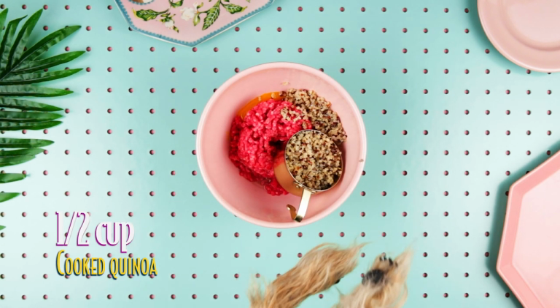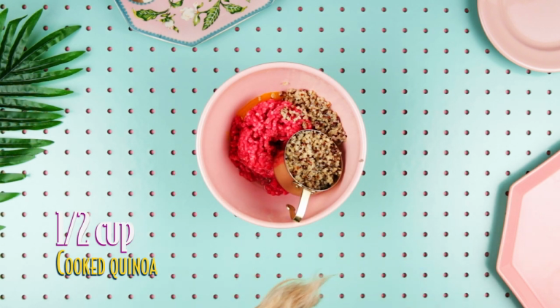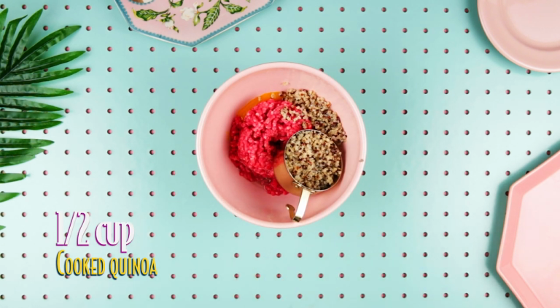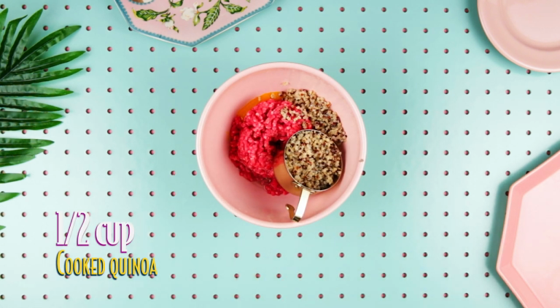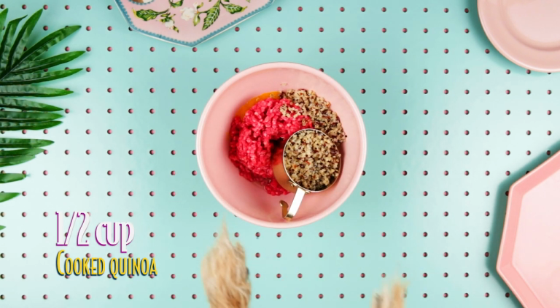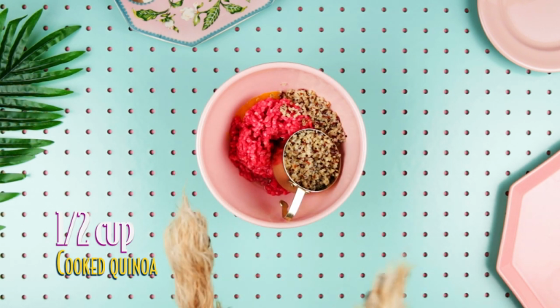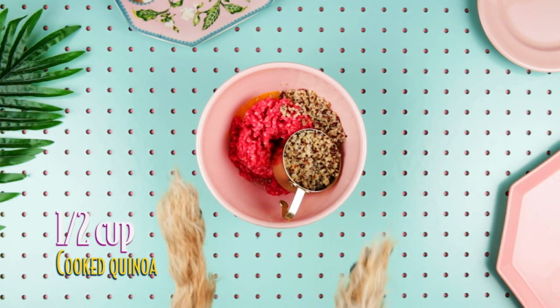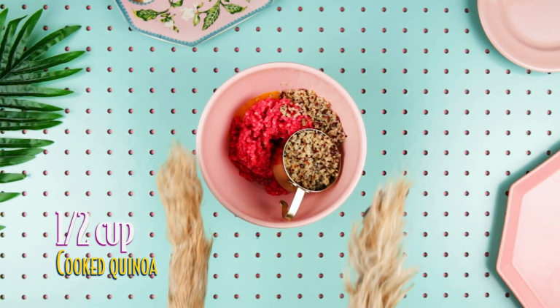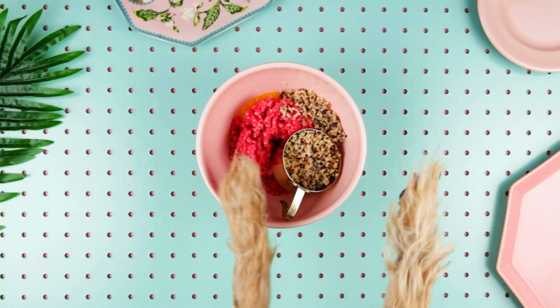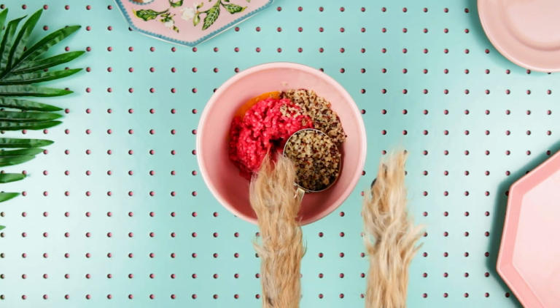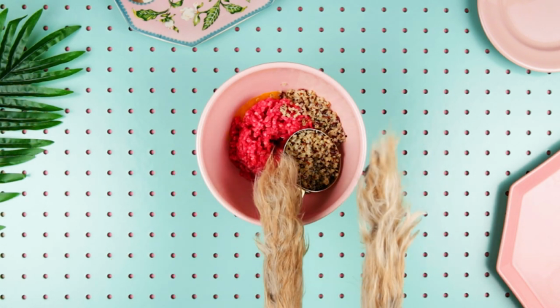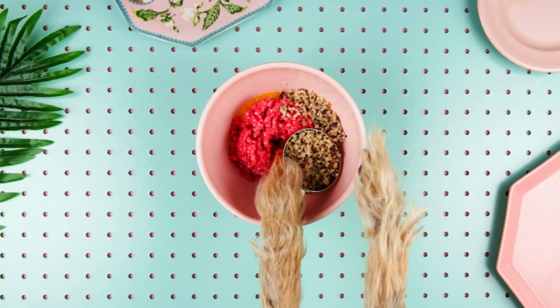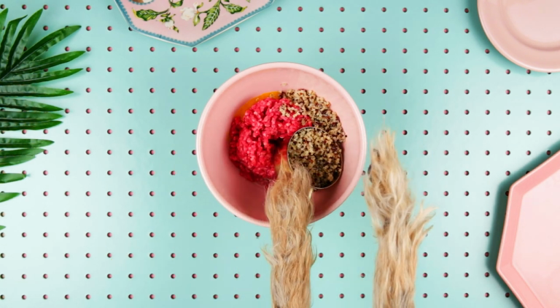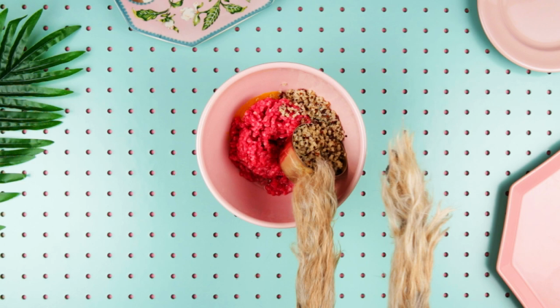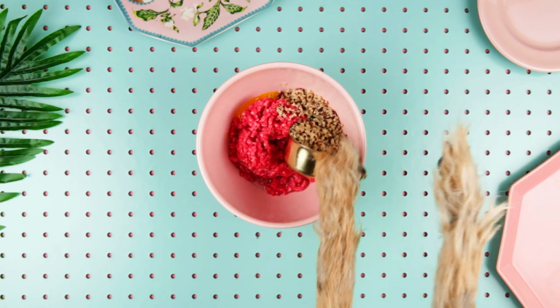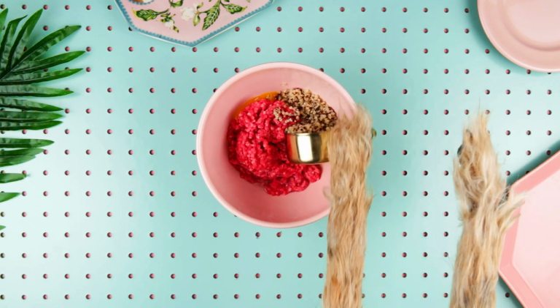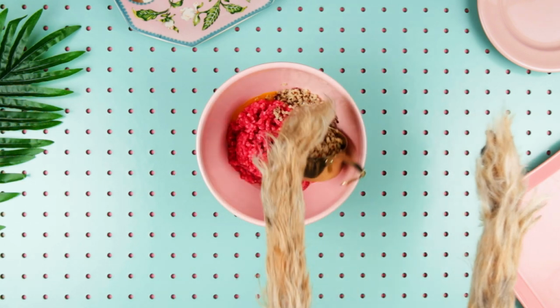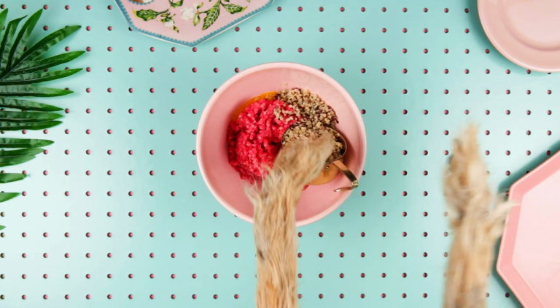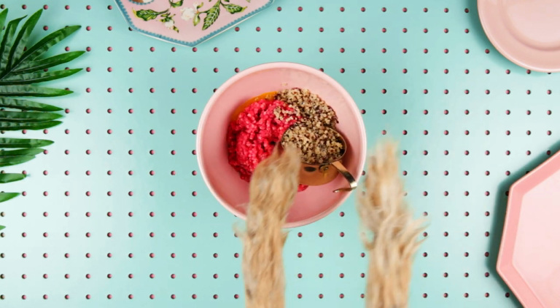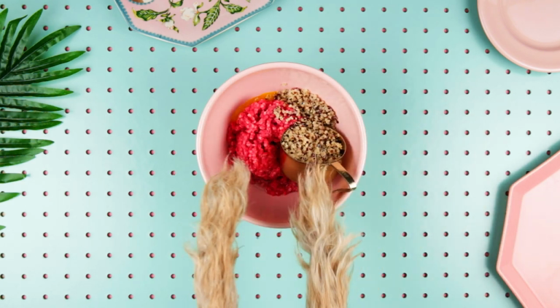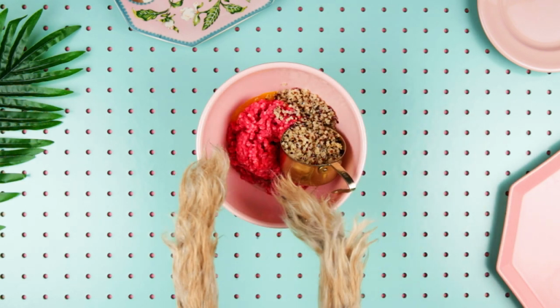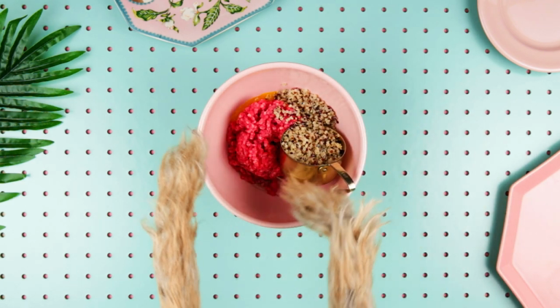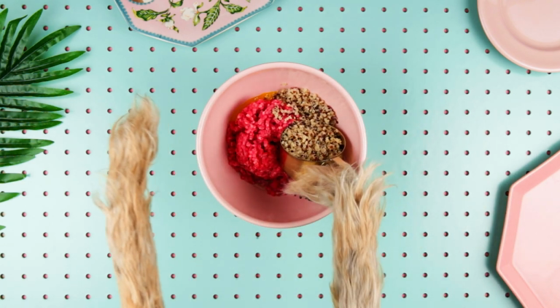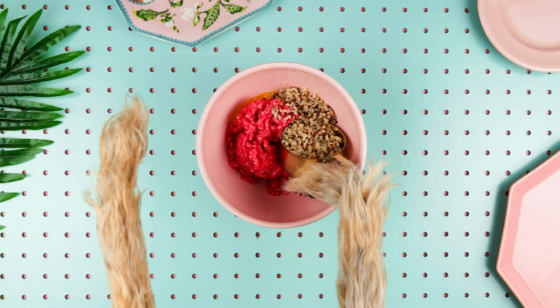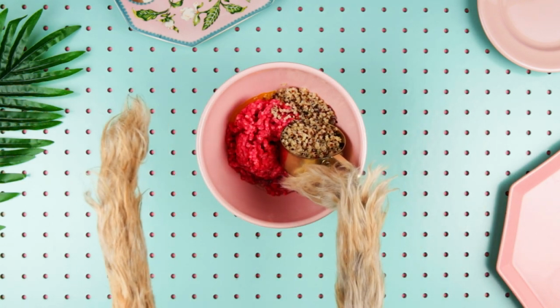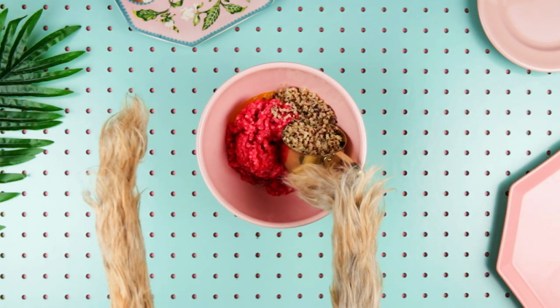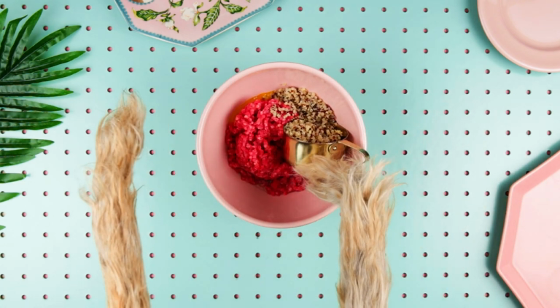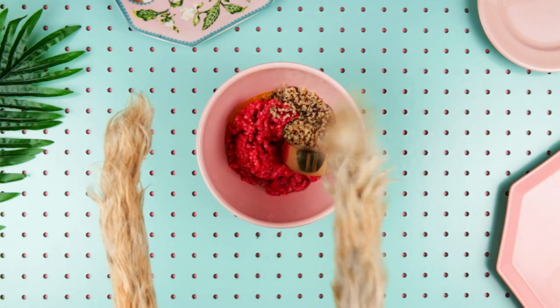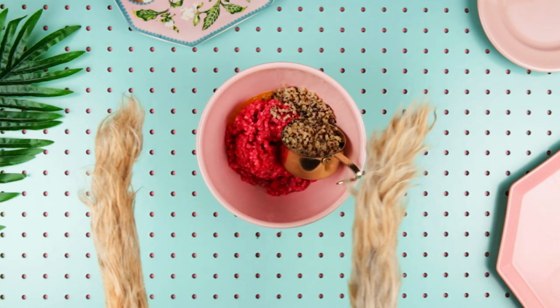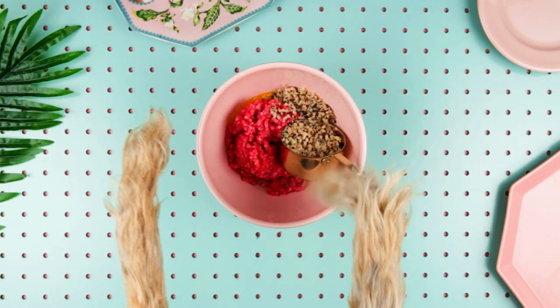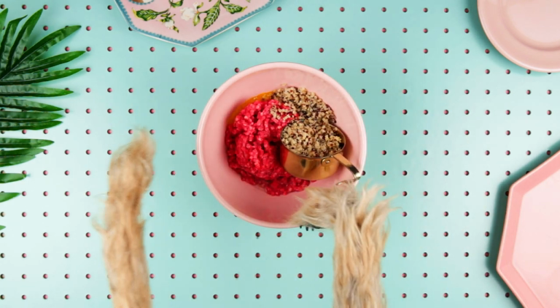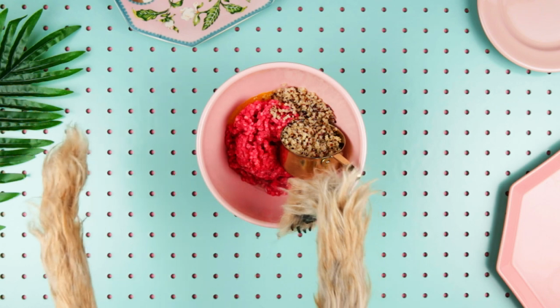Quinoa, quinoa, quinoa. Honestly, I've been eating this protein-packed superfood since I was a puppy and I am never going to learn to say it properly.